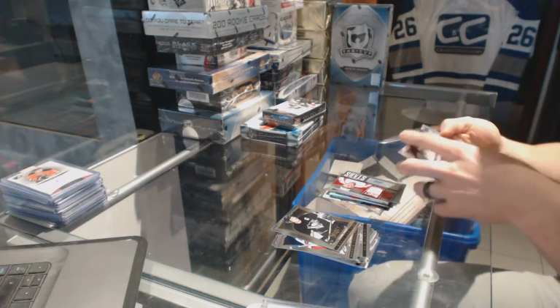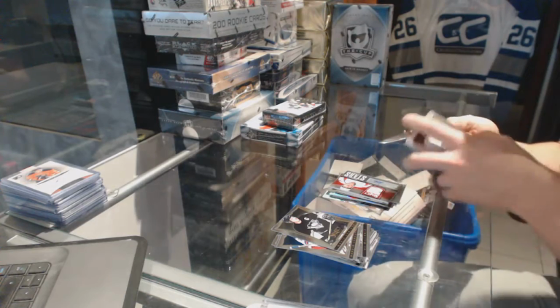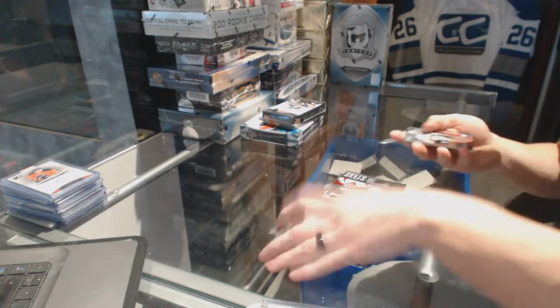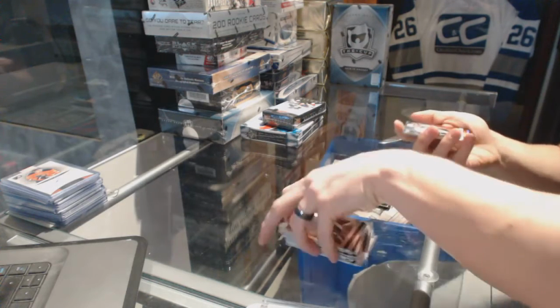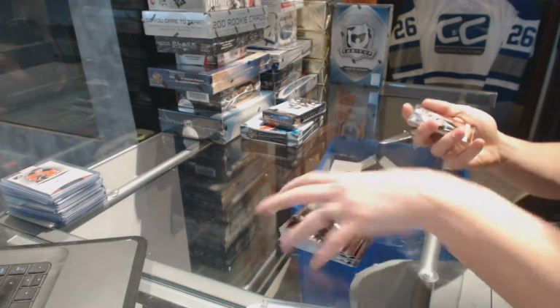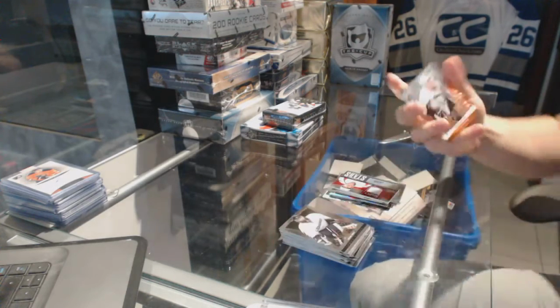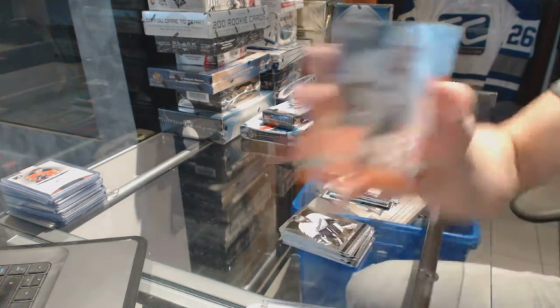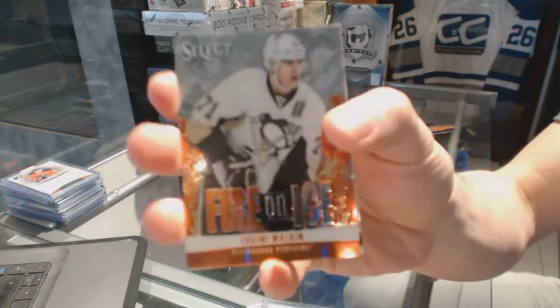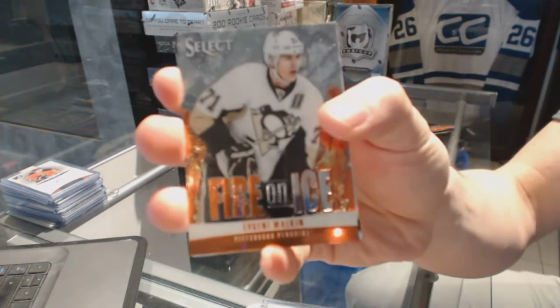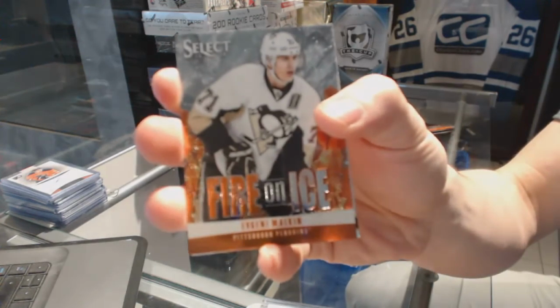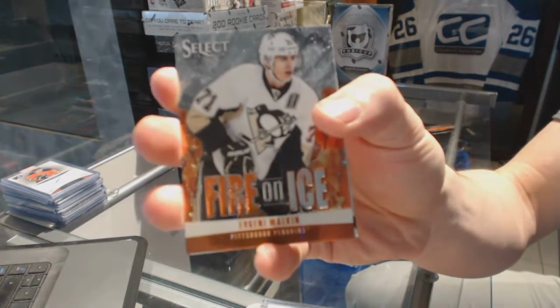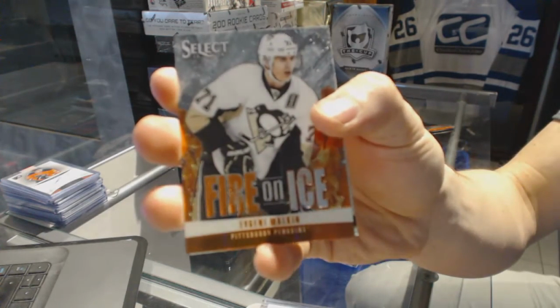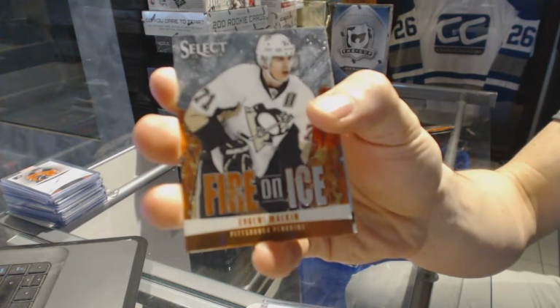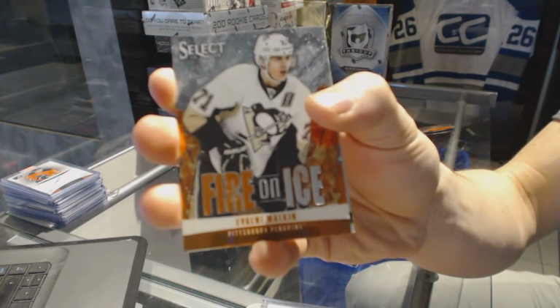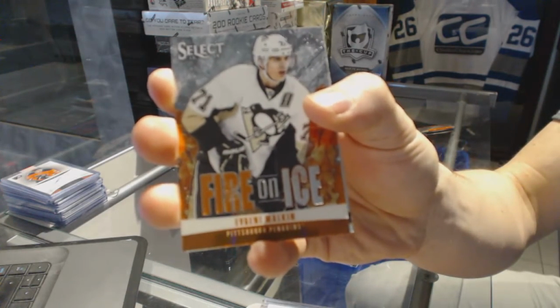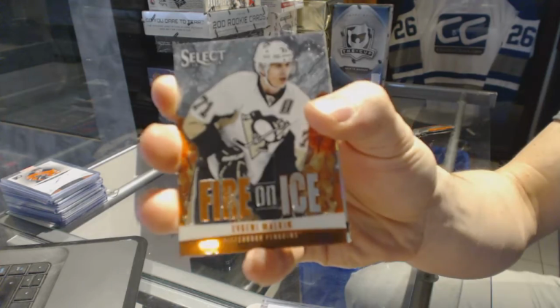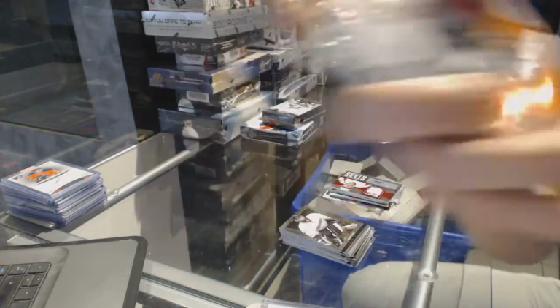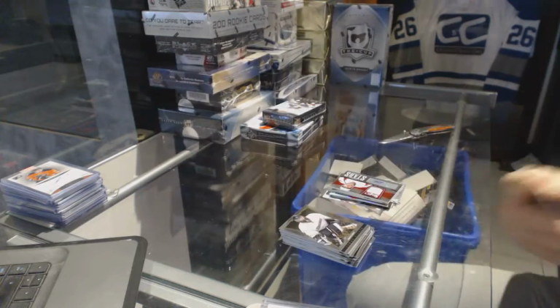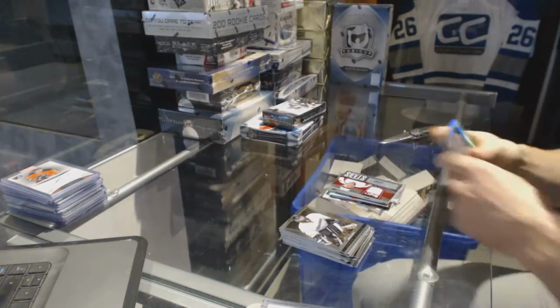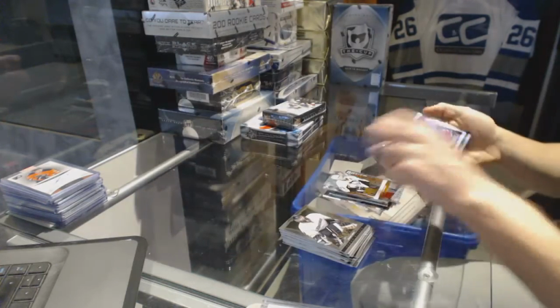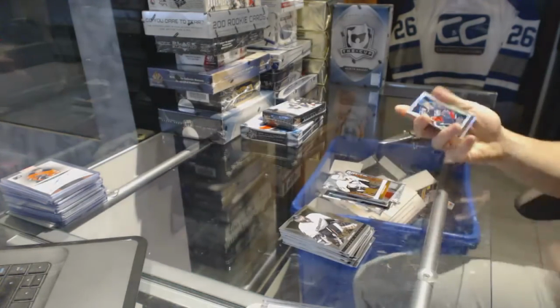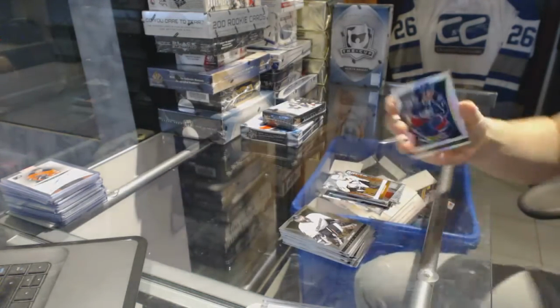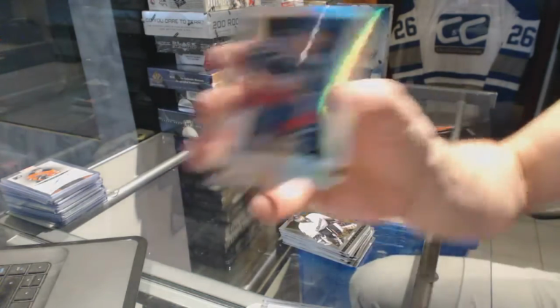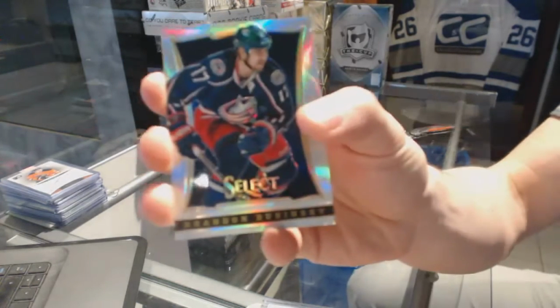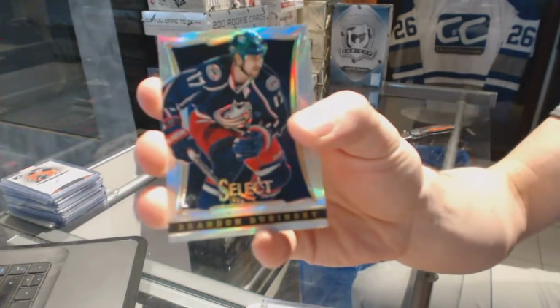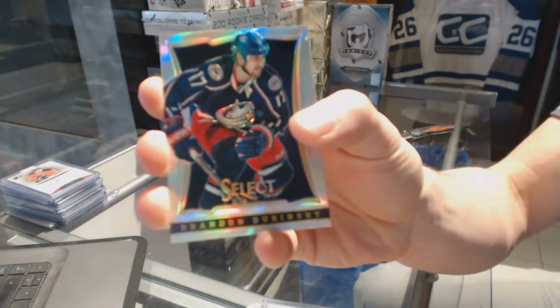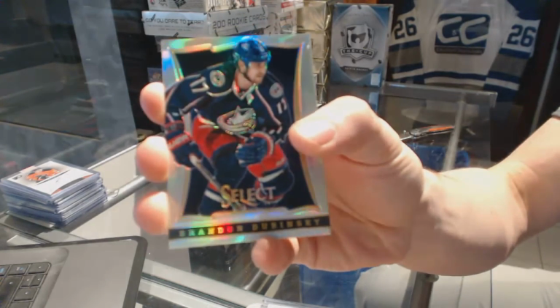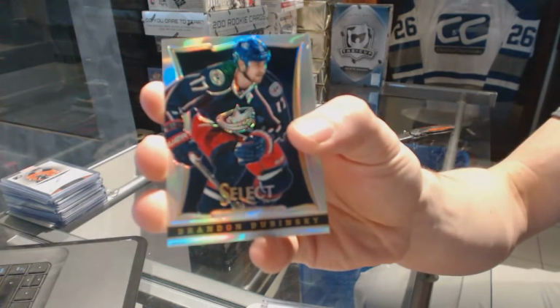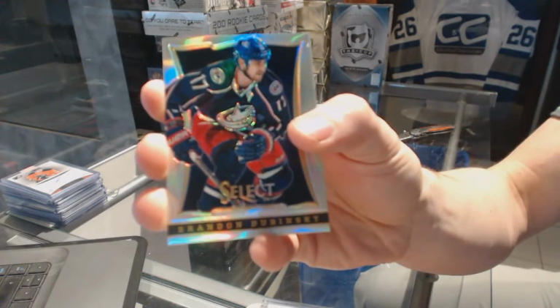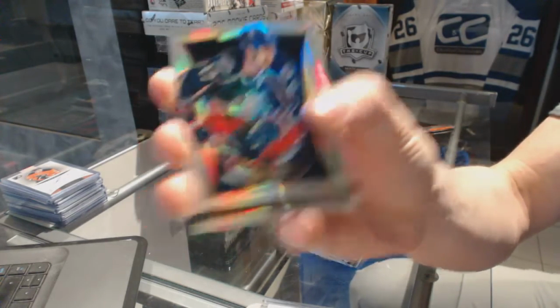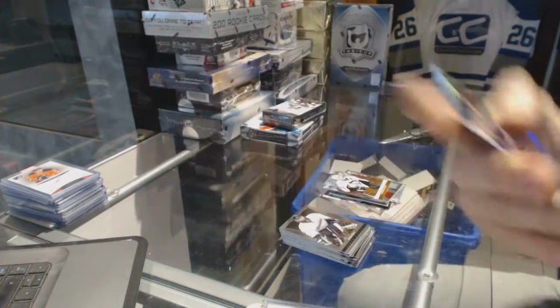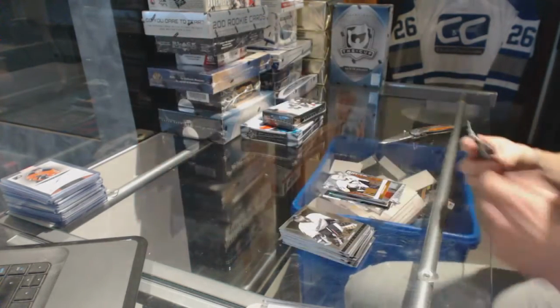And we've got a Fire on Ice for the Pittsburgh Penguins, Evgeny Malkin. And a rainbow for the Columbus Blue Jackets, Brandon Dubinsky.